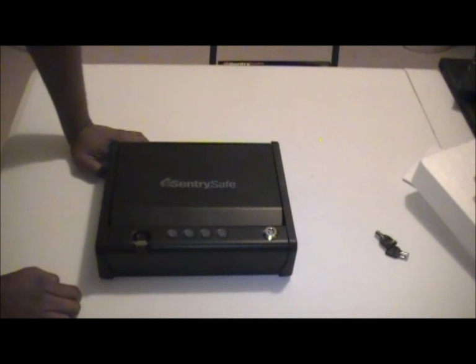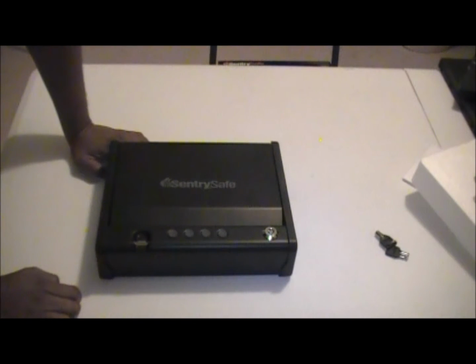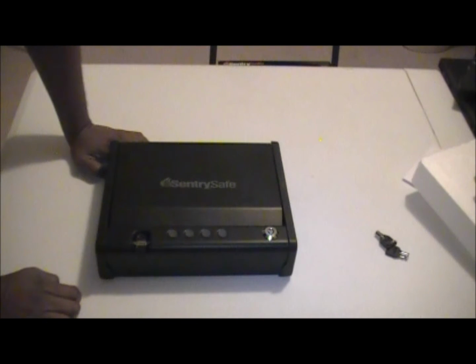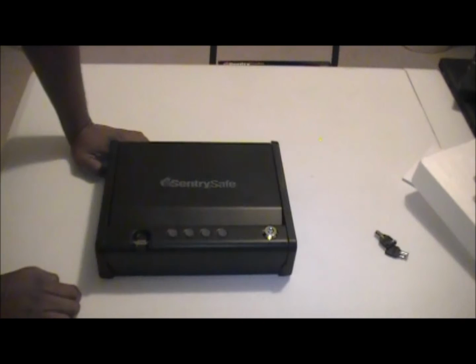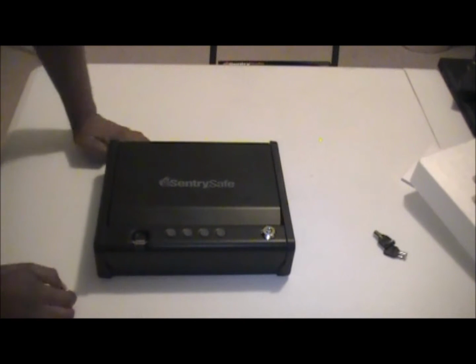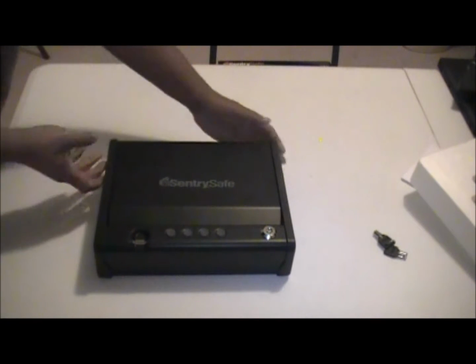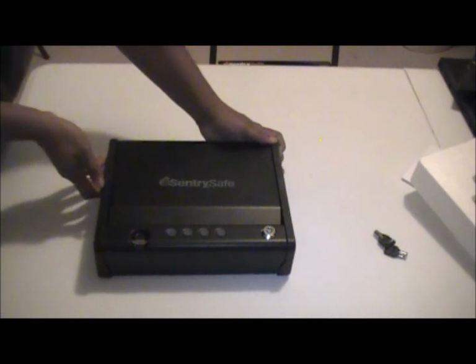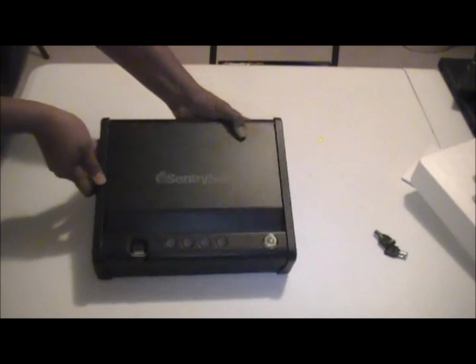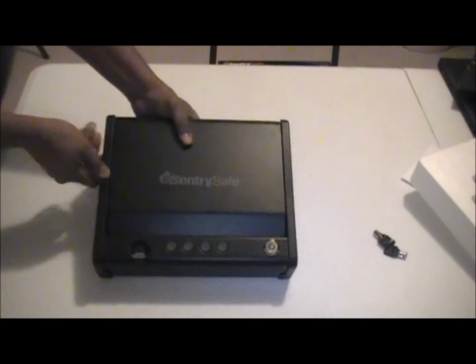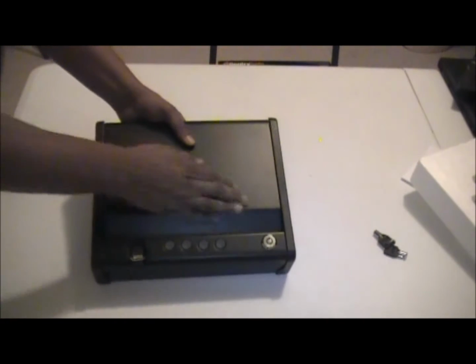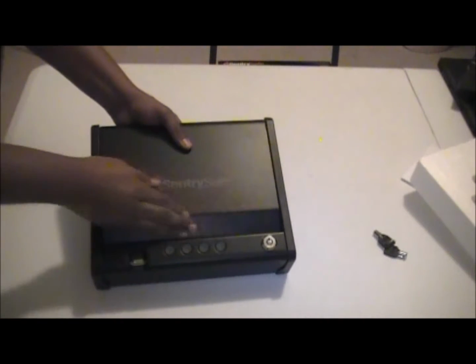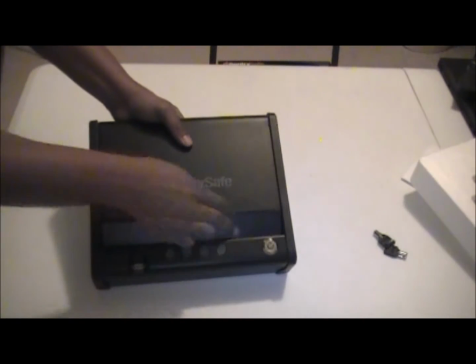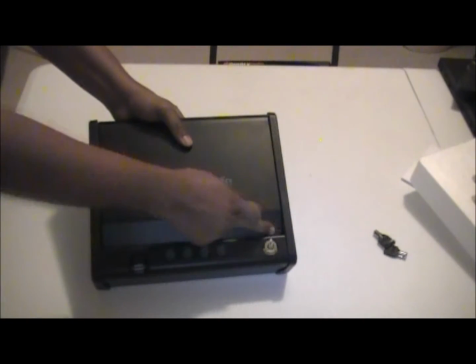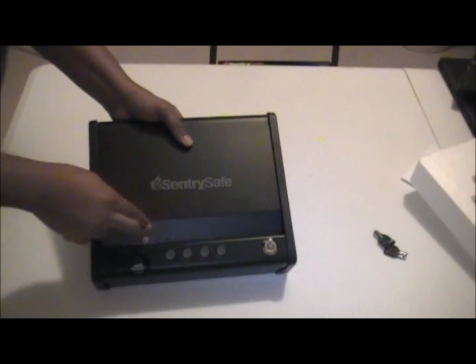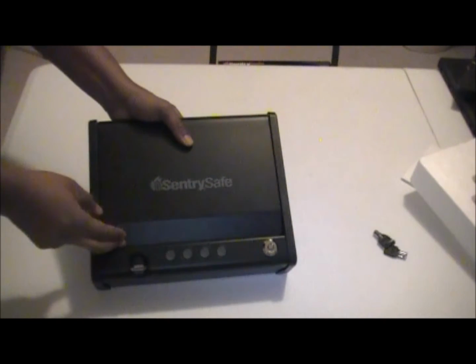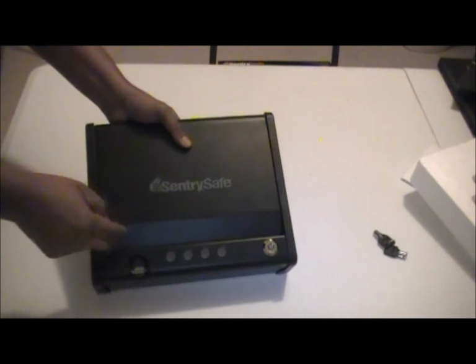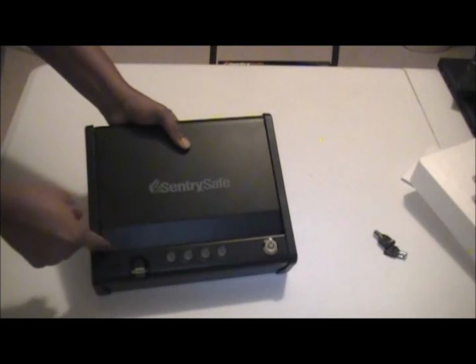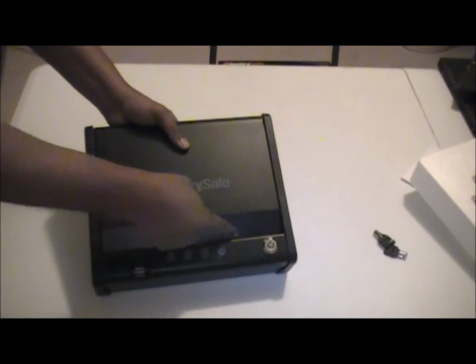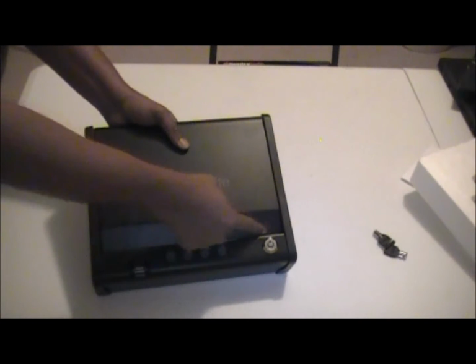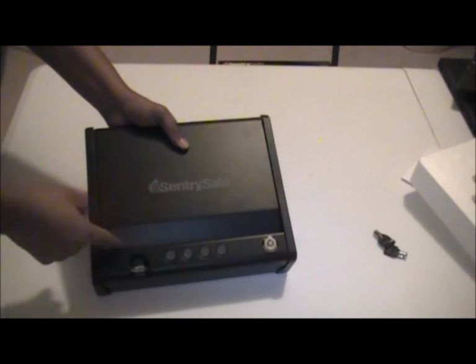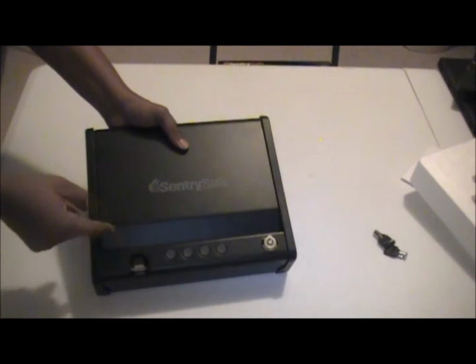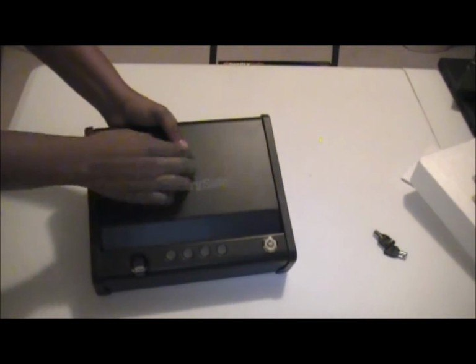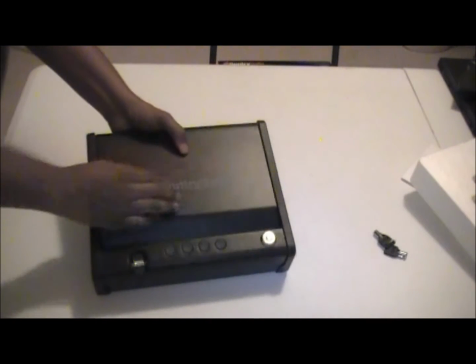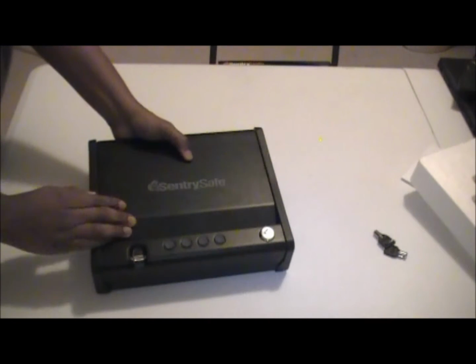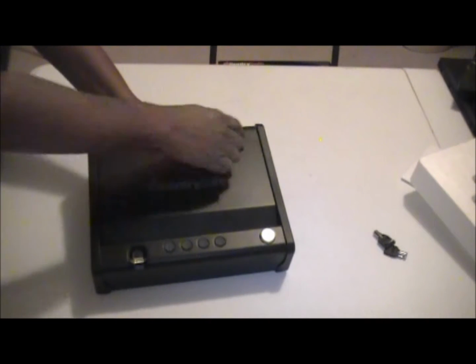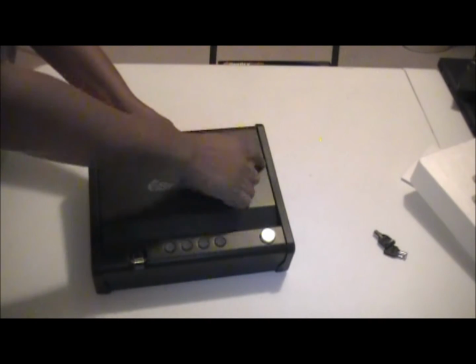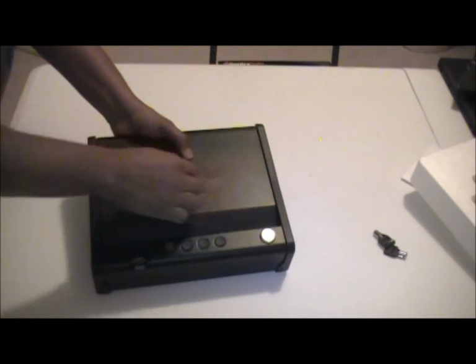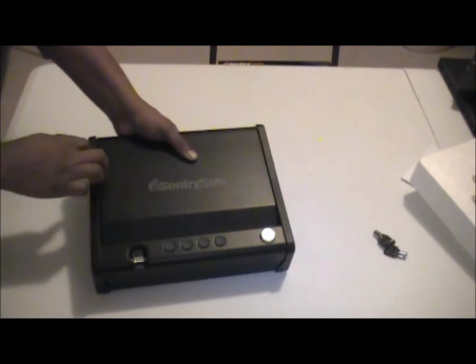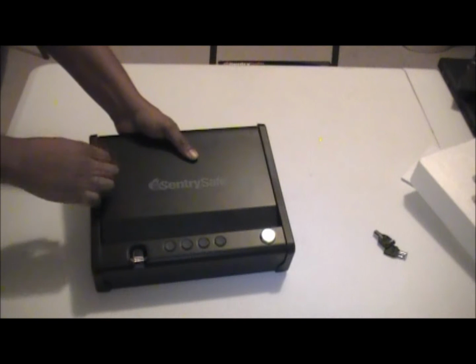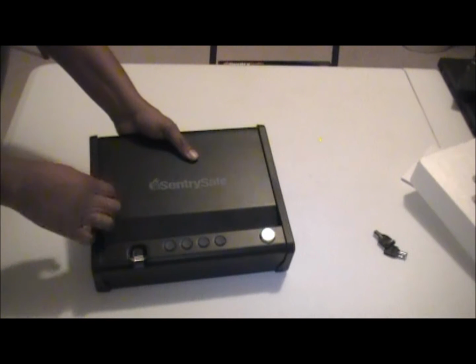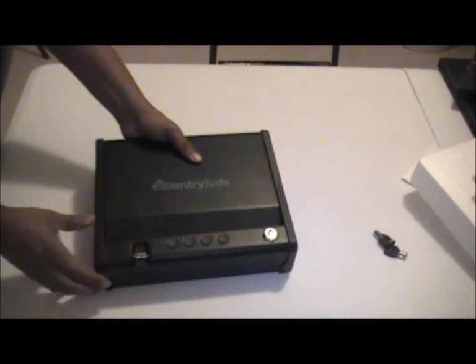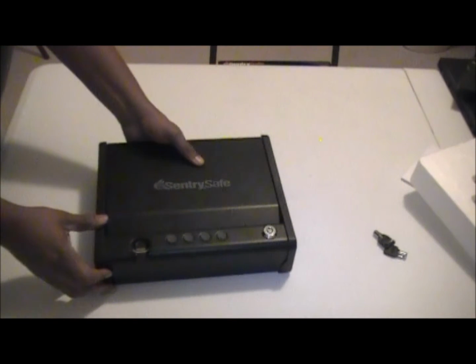It is pry resistant — on the door, especially on the front, you can see it's beveled so it's hard to actually get something down in there to pry it open. On the side it's also hard to get open as well.